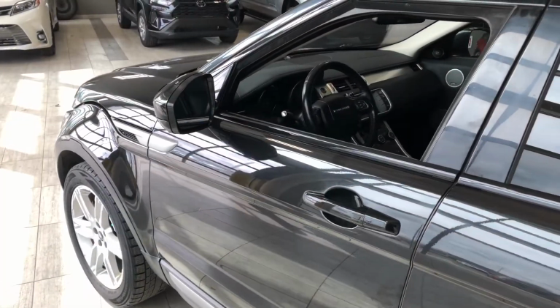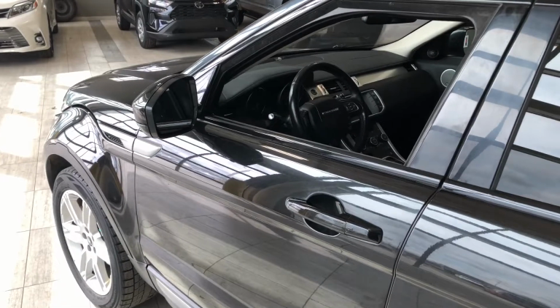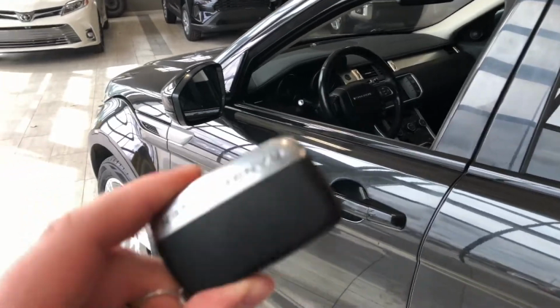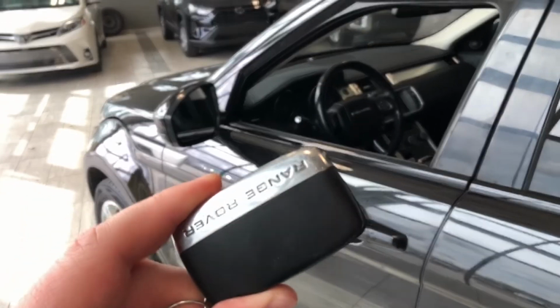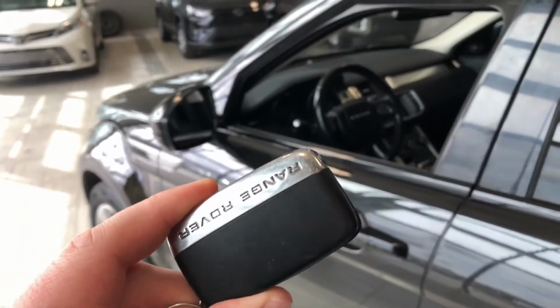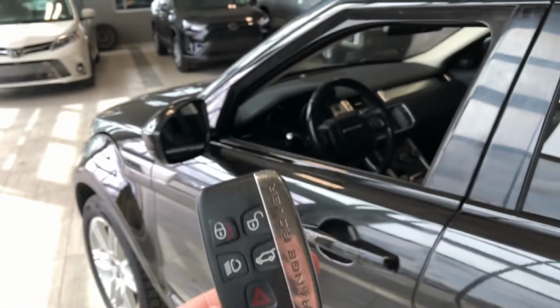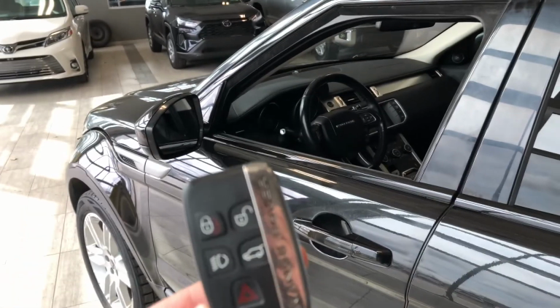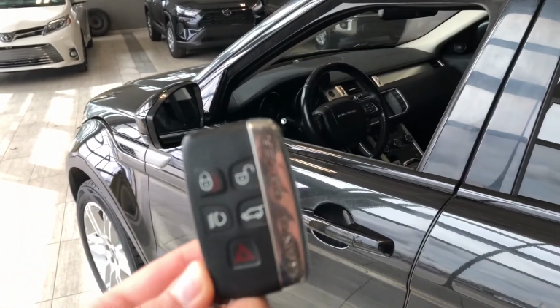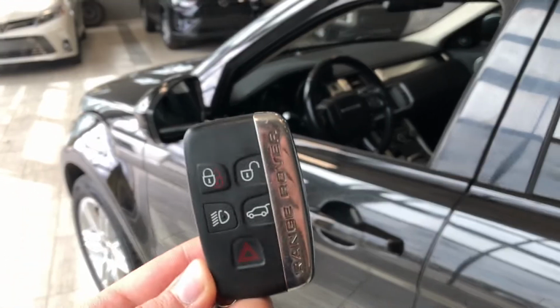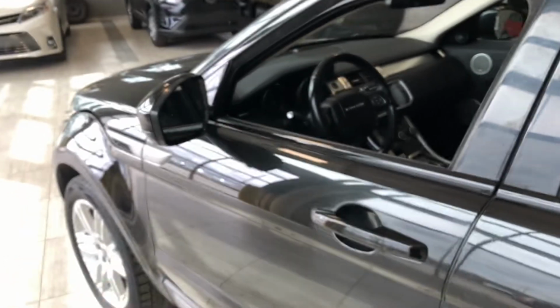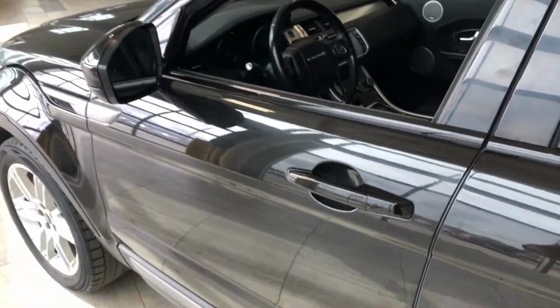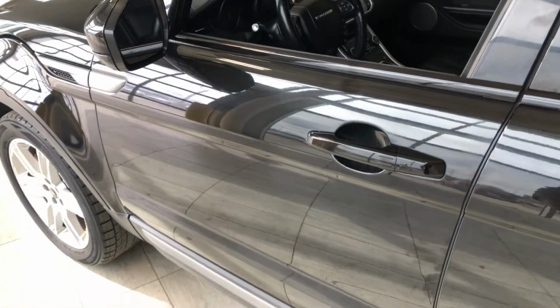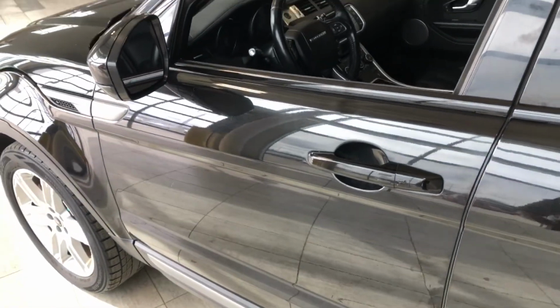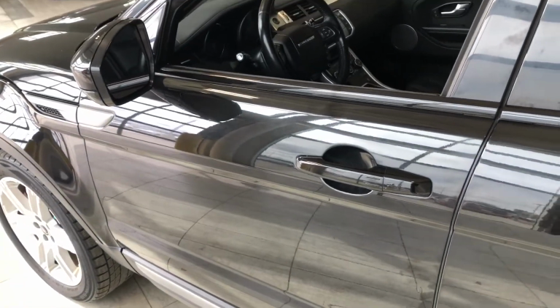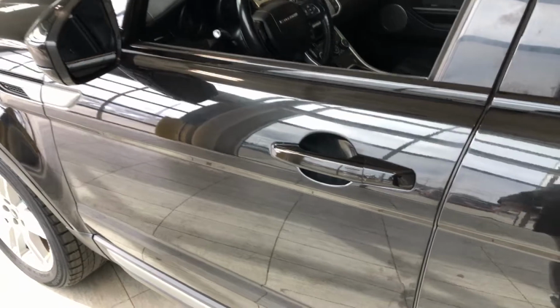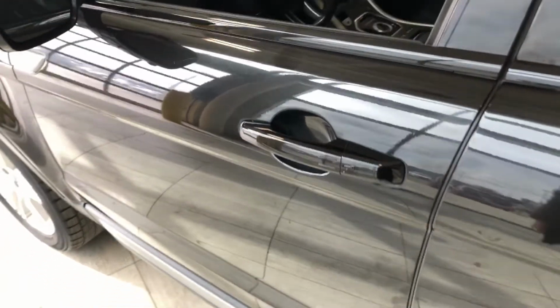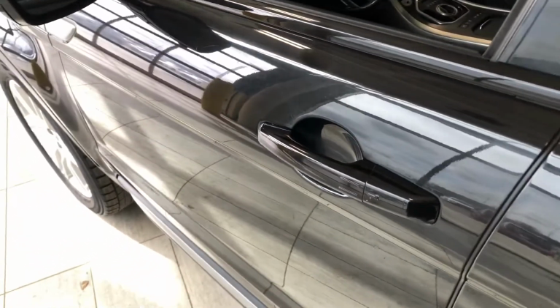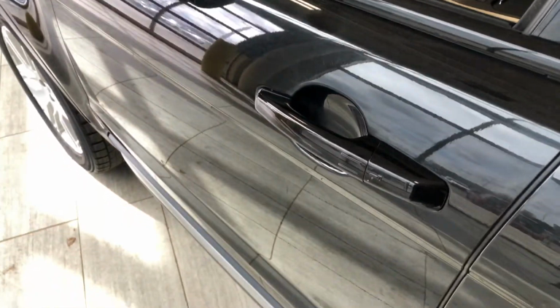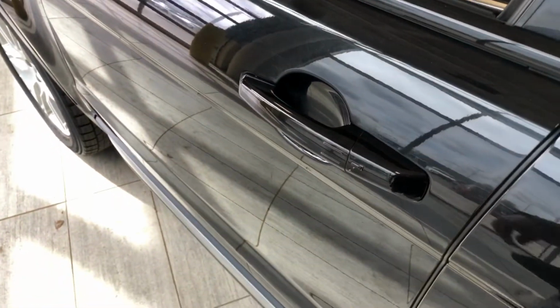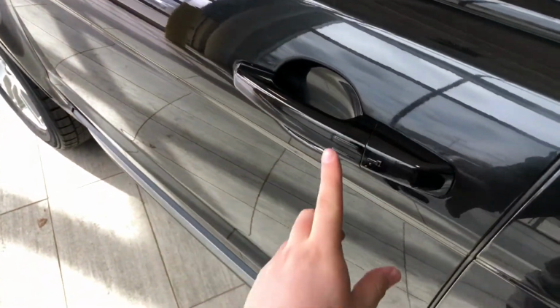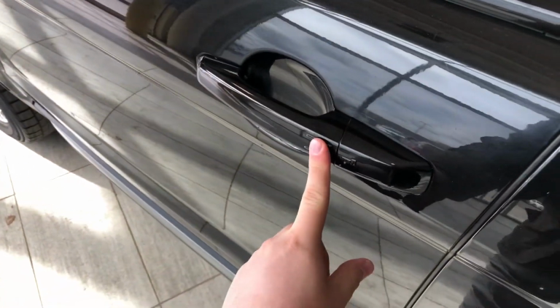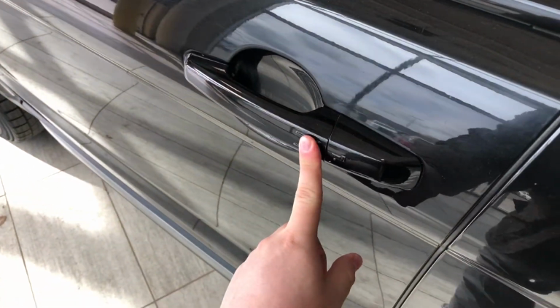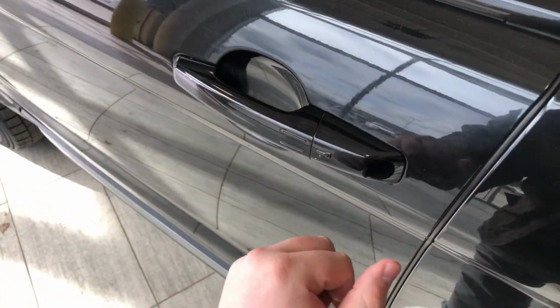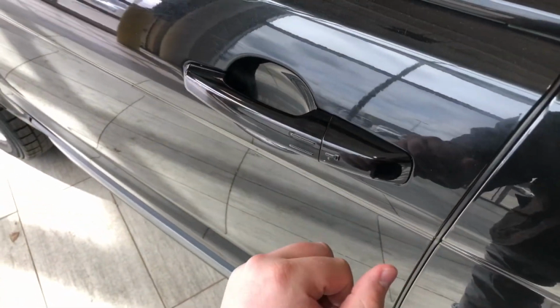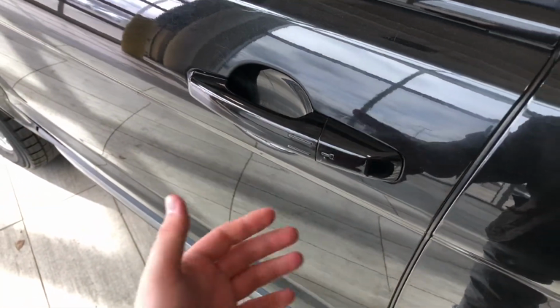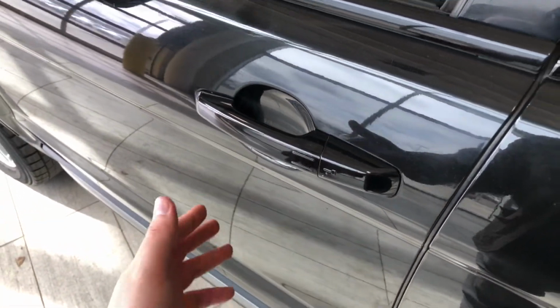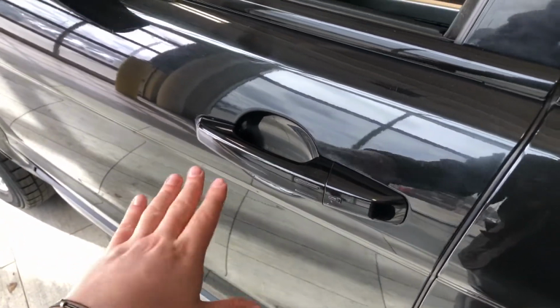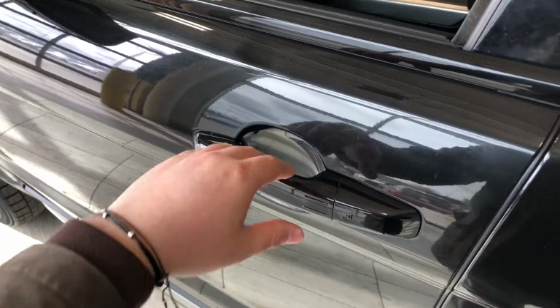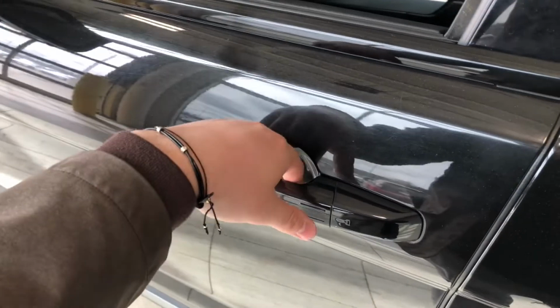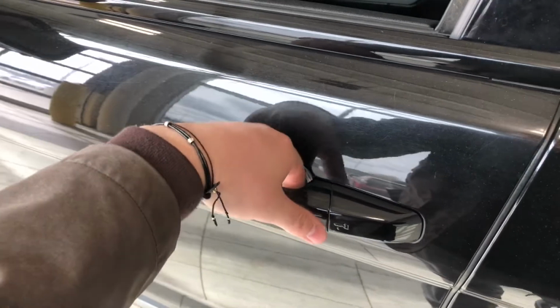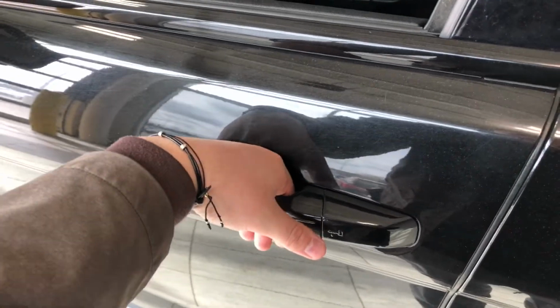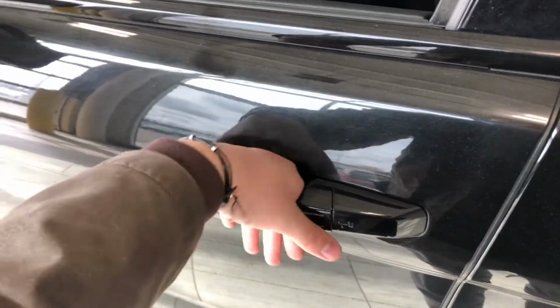Up against the outside is our key fob. It has a lock and unlock button. Like I mentioned, this Land Rover does have a smart key system, so we can press these lines on the door handle to lock the vehicle, and to unlock it's as easy as just putting your hand inside the door handle here.